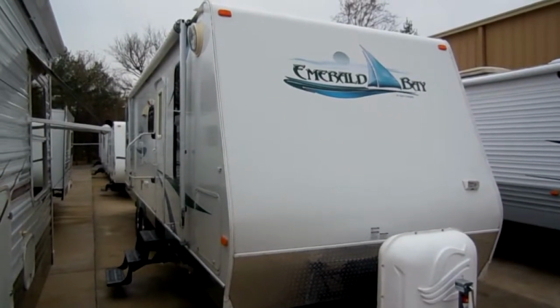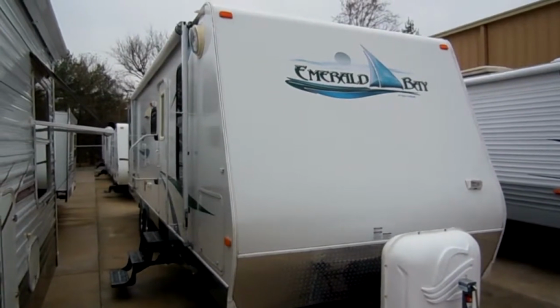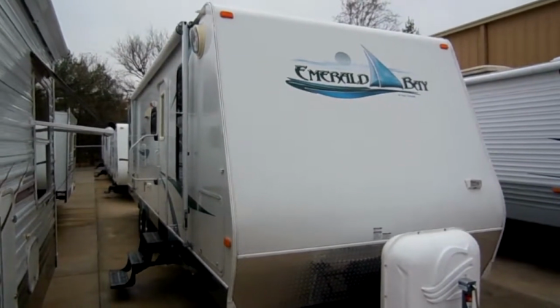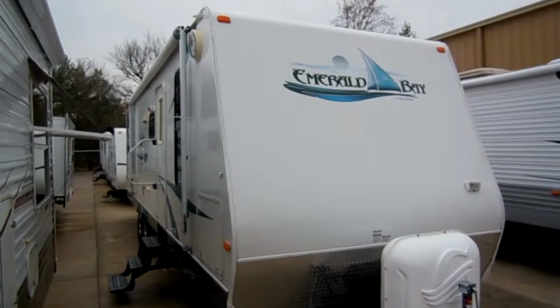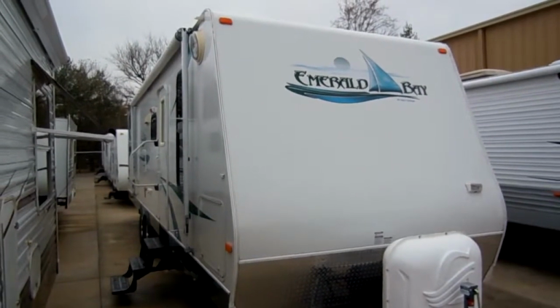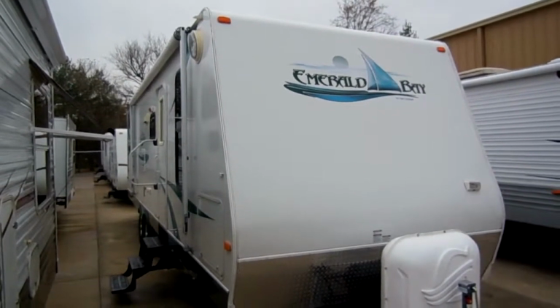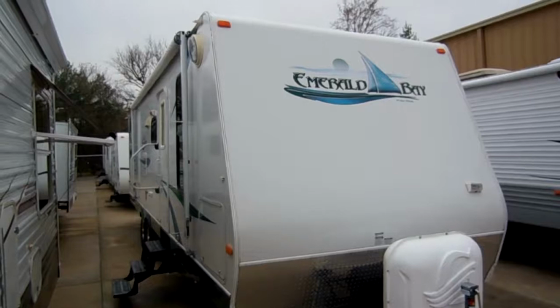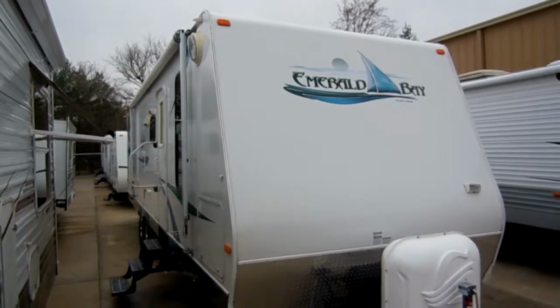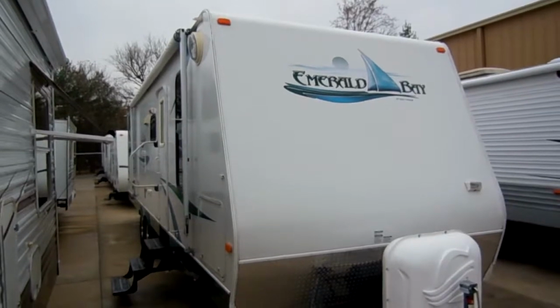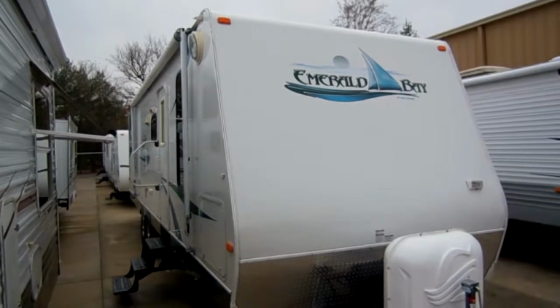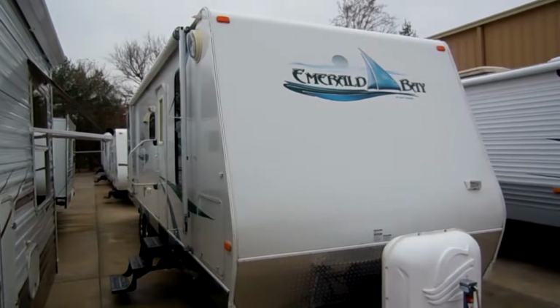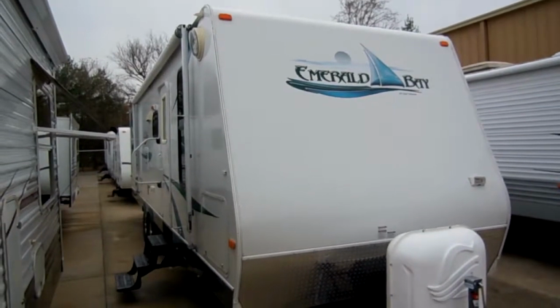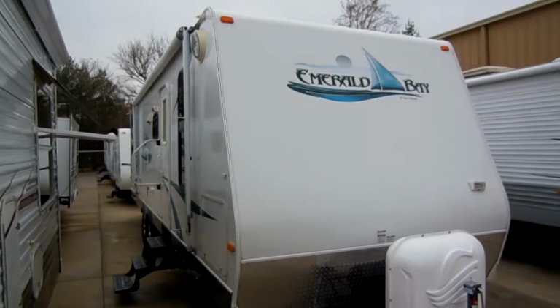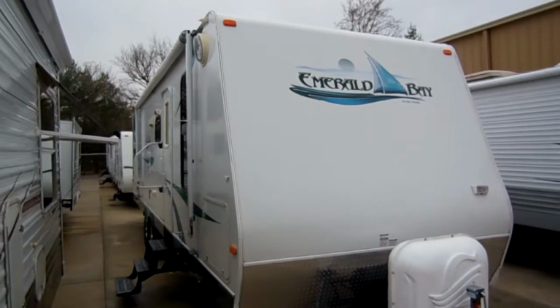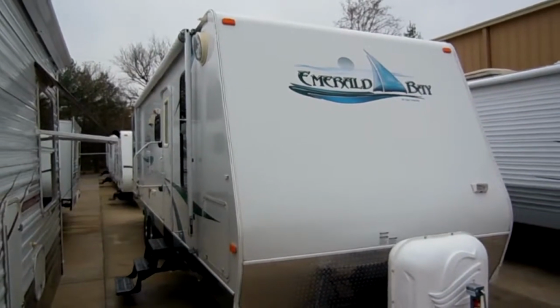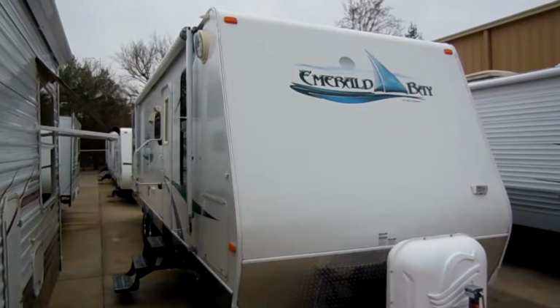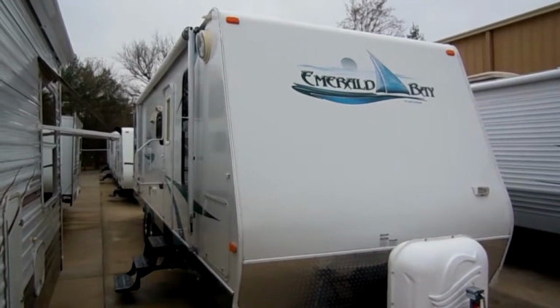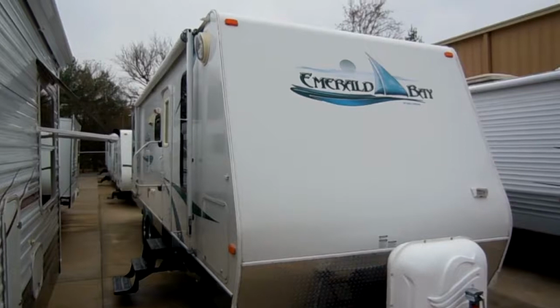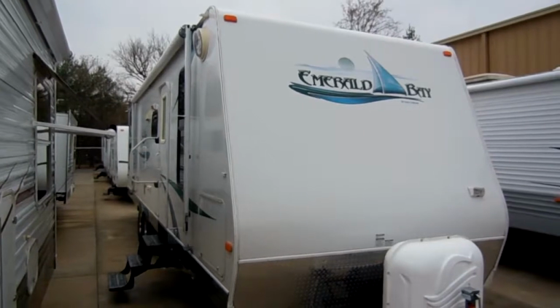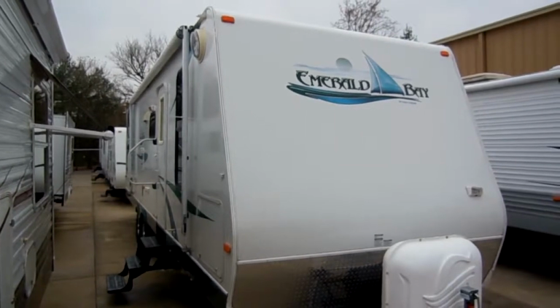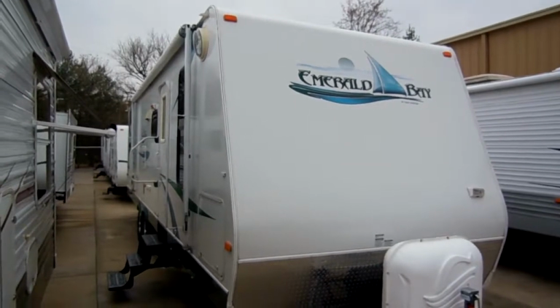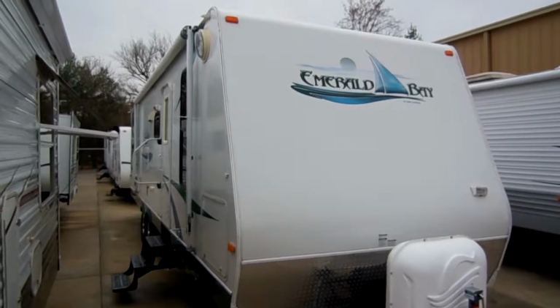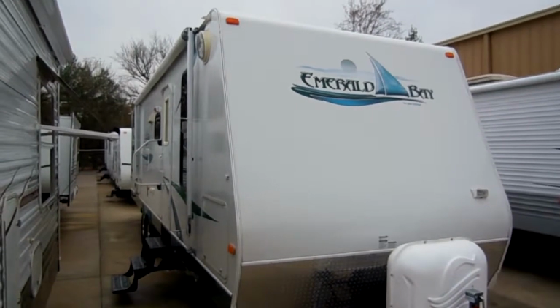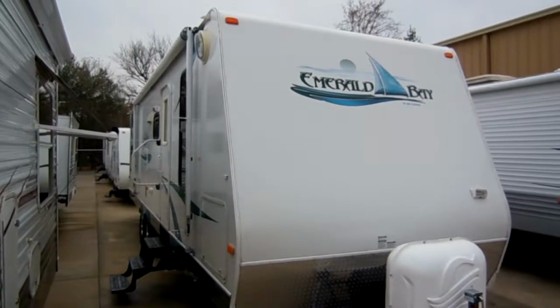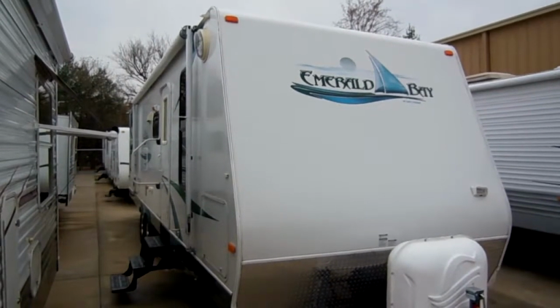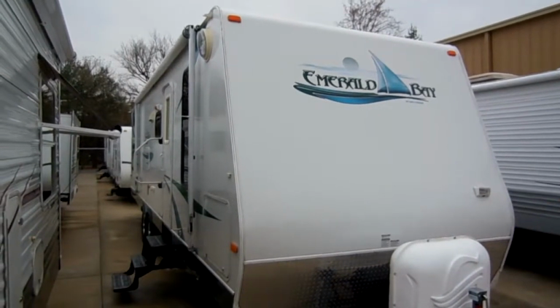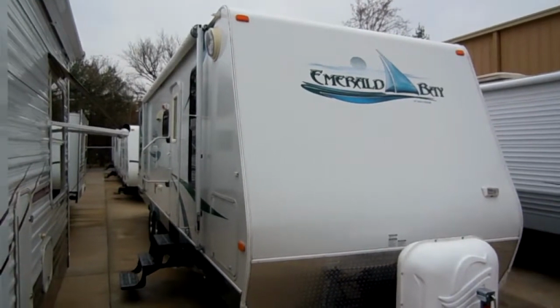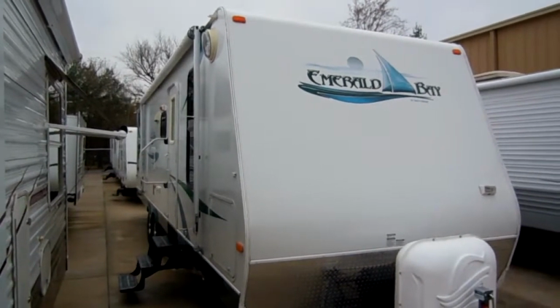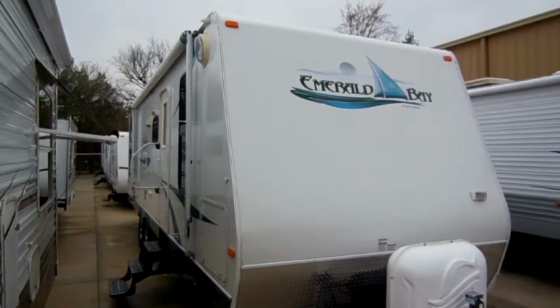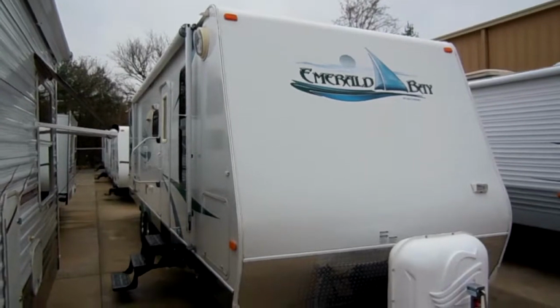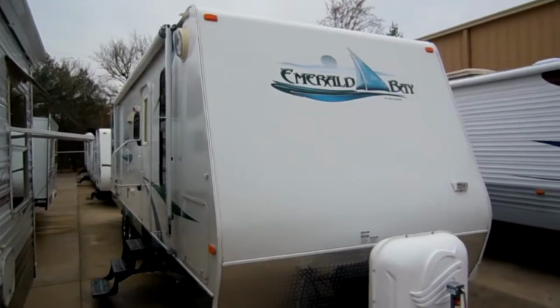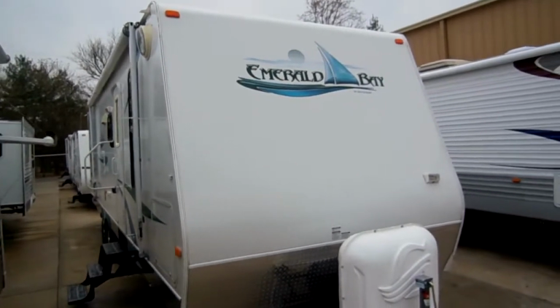Good afternoon folks. Big Bo here with another great travel trailer value from Parkway RV Center. Today we're looking at a 2008 Gulfstream Emerald Bay, model number 29 QBH. This is a 31-foot self-contained travel trailer.